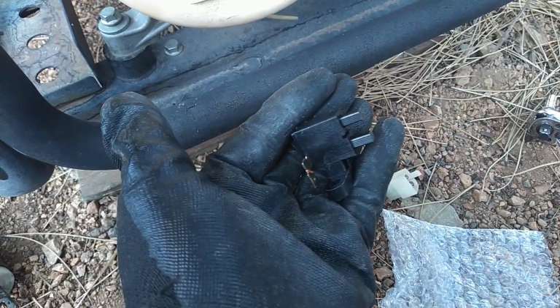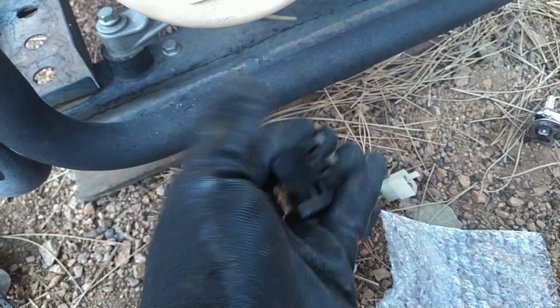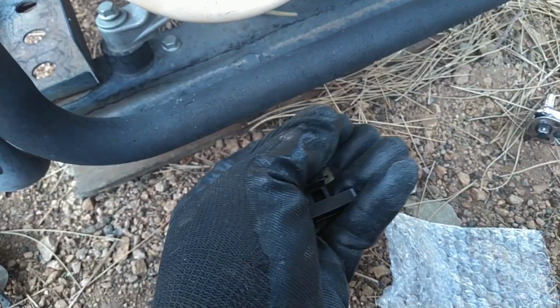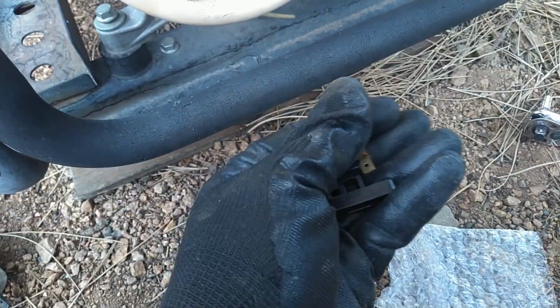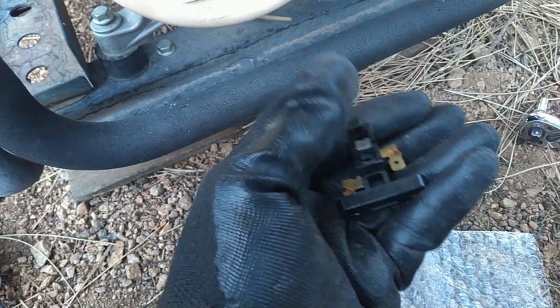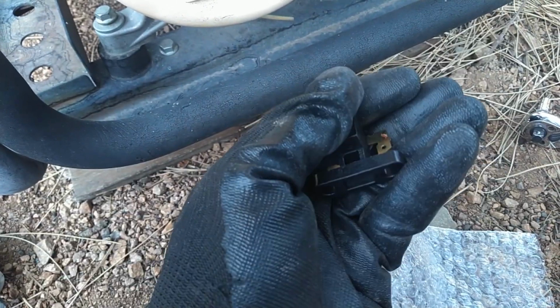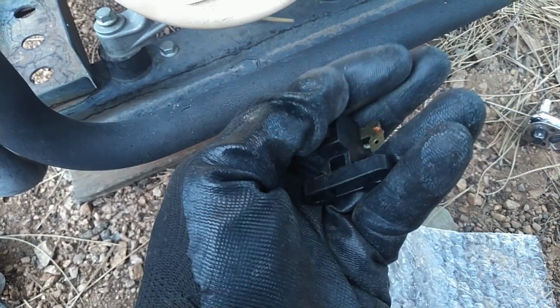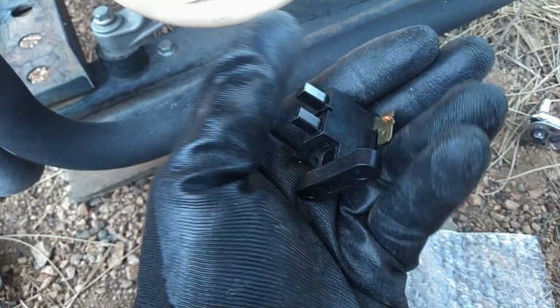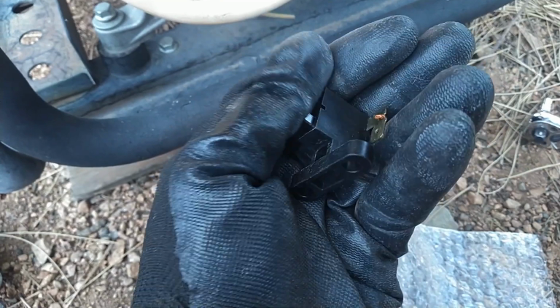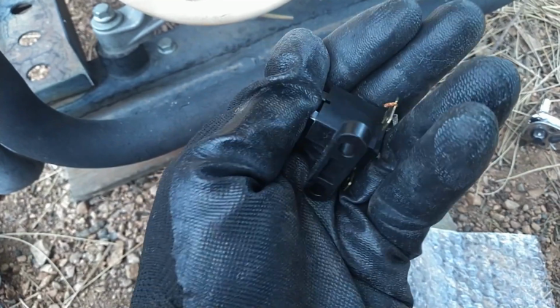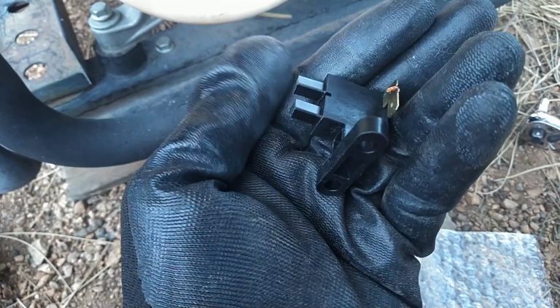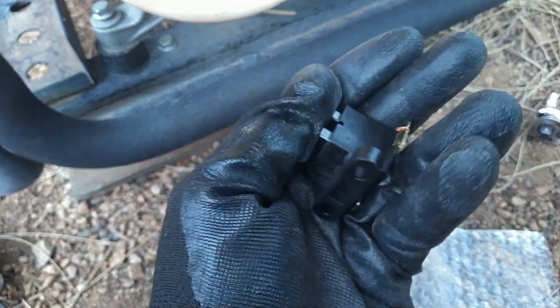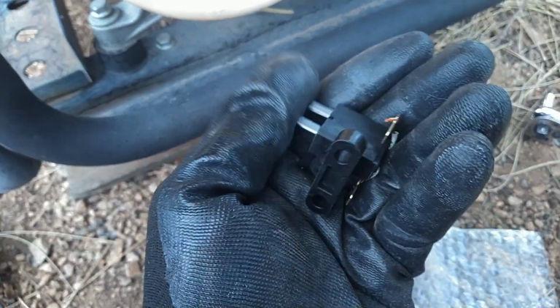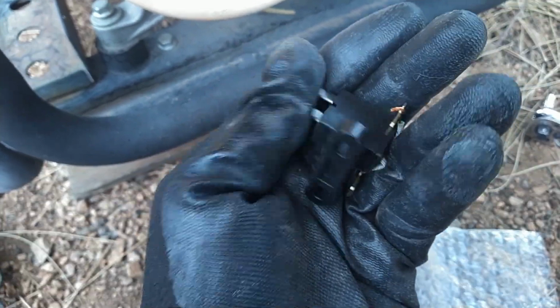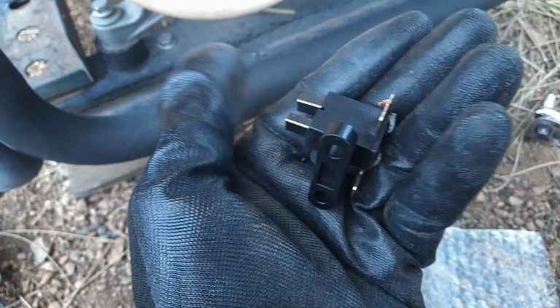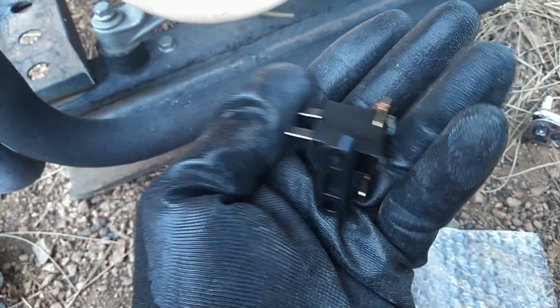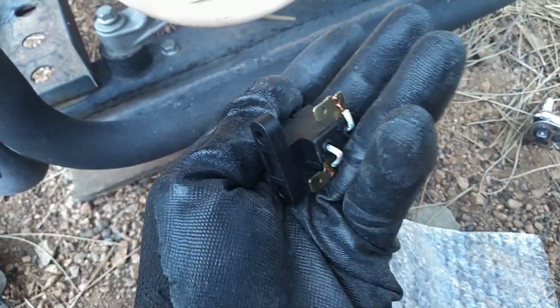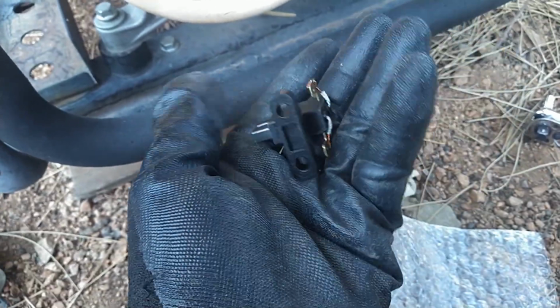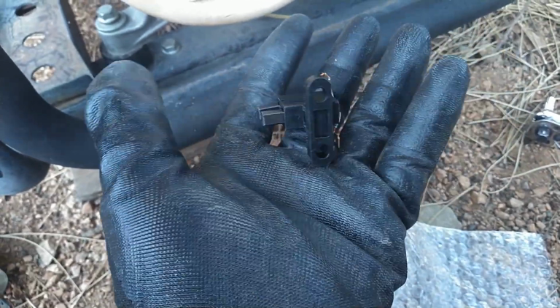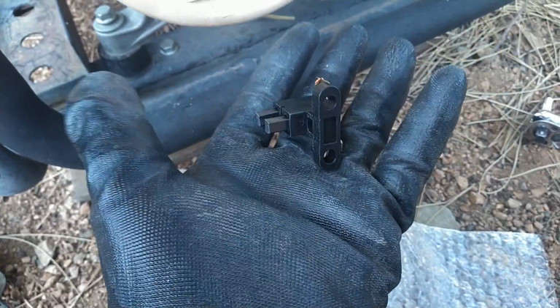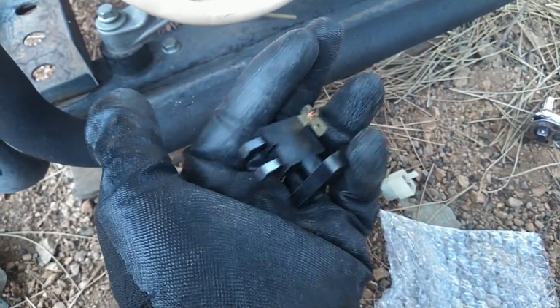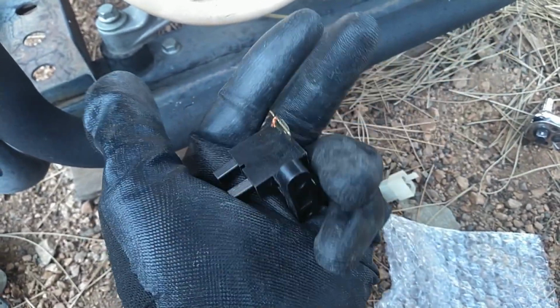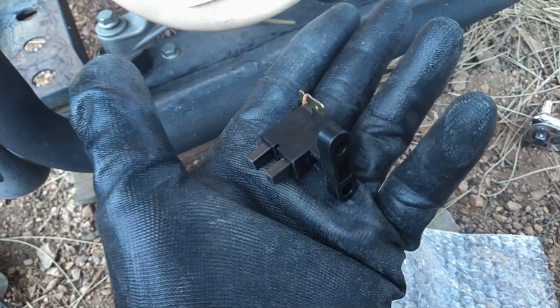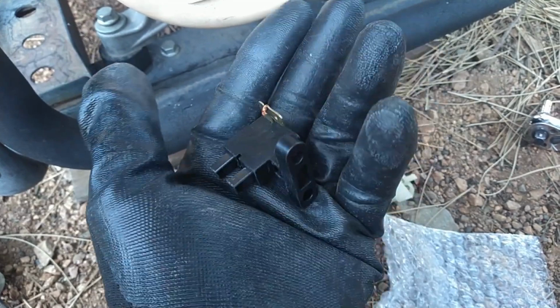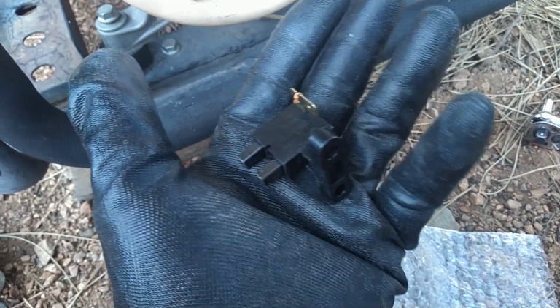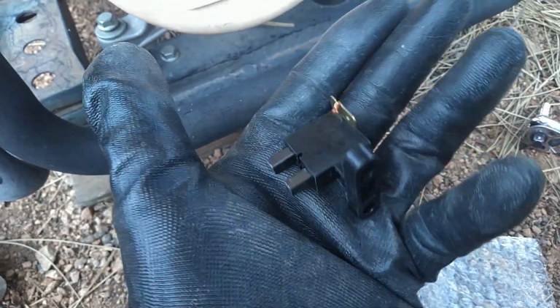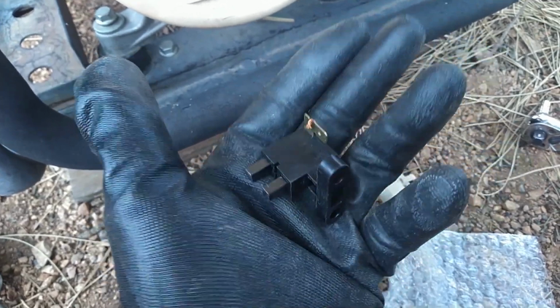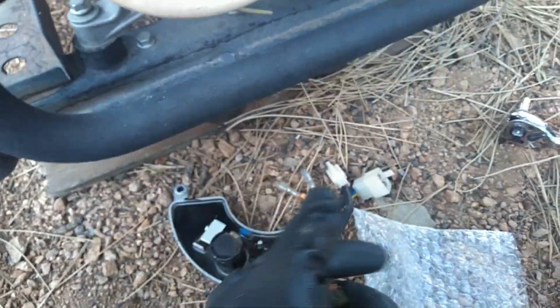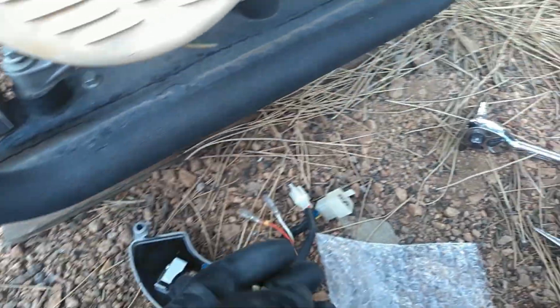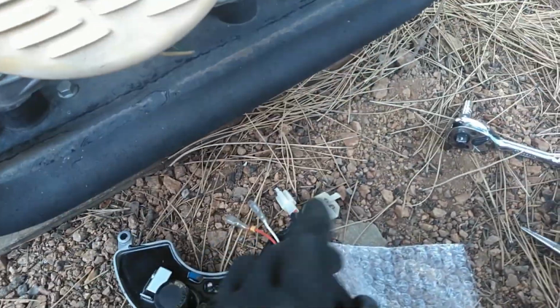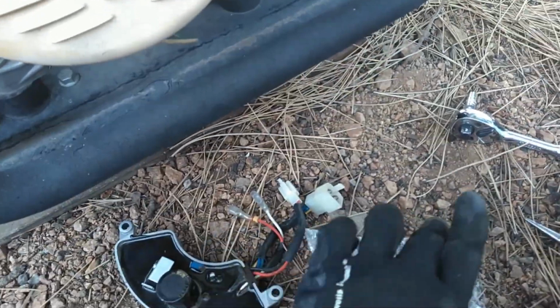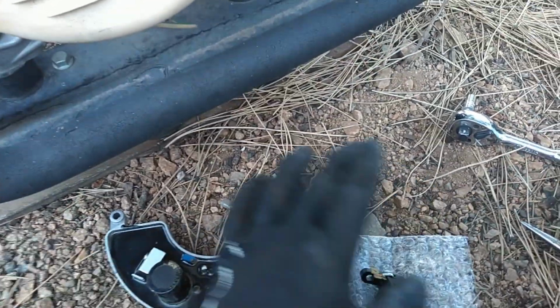I checked the brushes on the one that was in the unit — they're in perfectly fine shape, everything's good on them, so I'm not going to replace them. I'm going to use these as a spare for both of my generators.